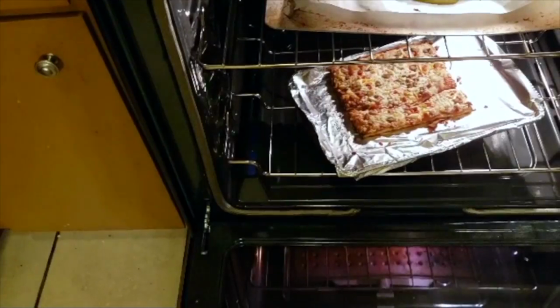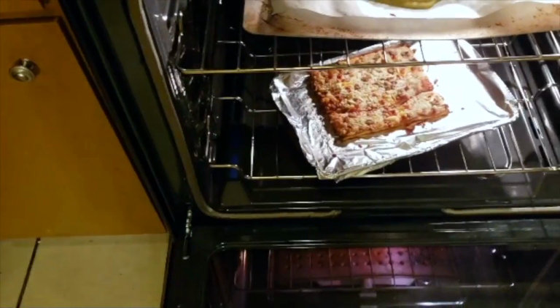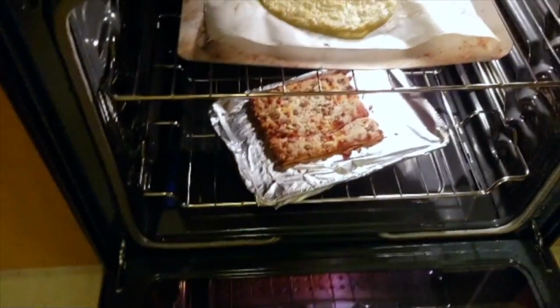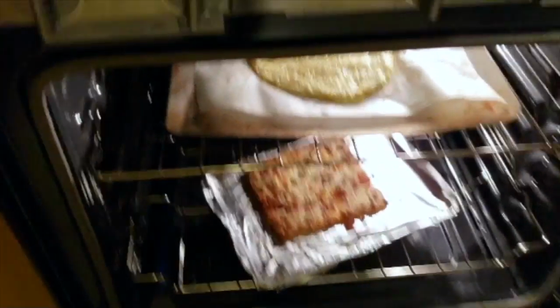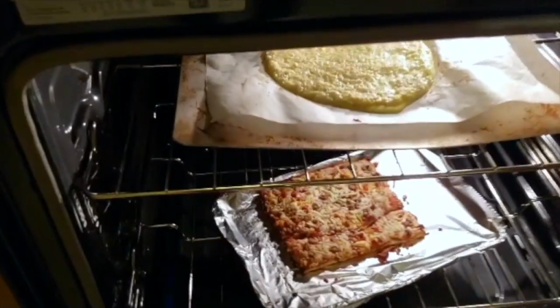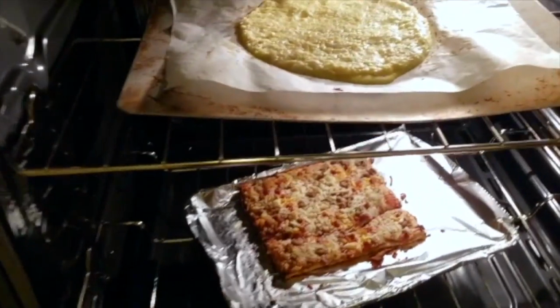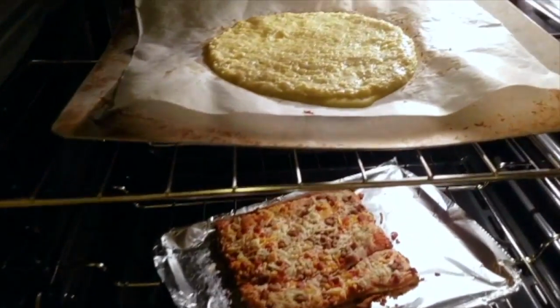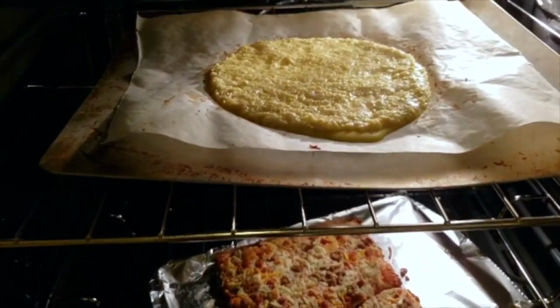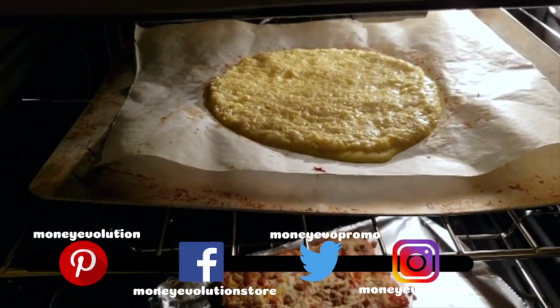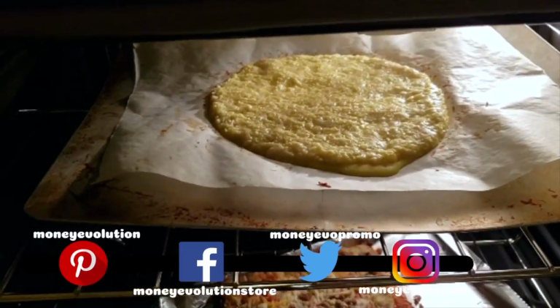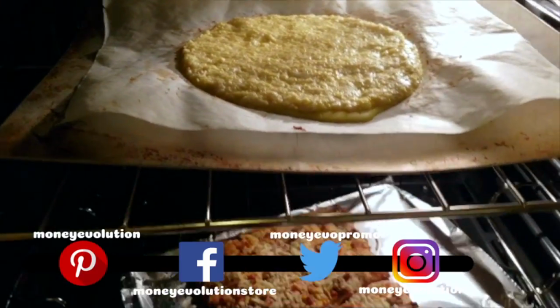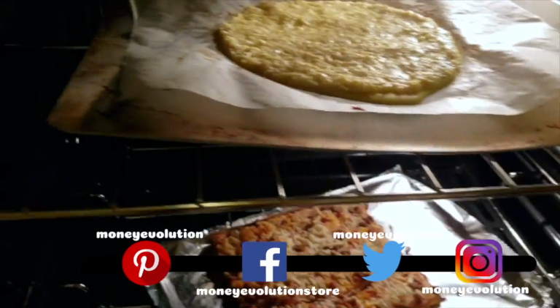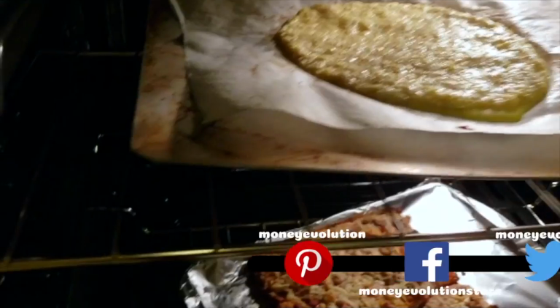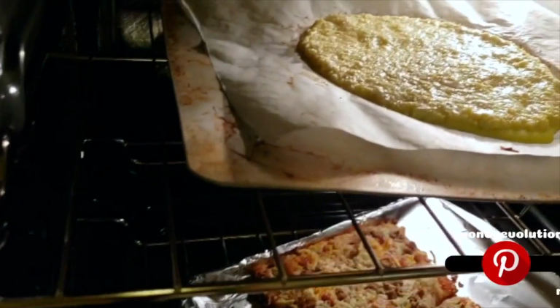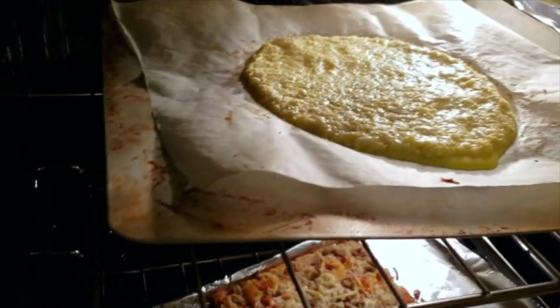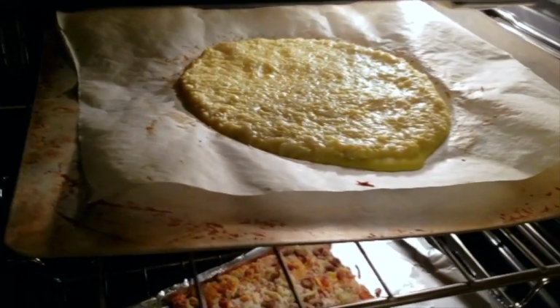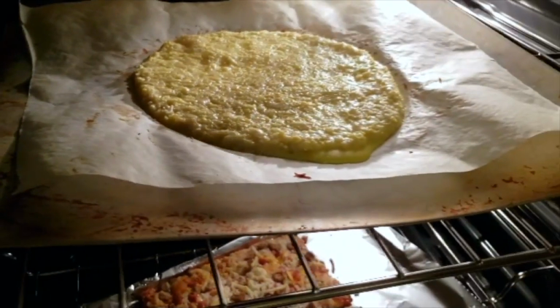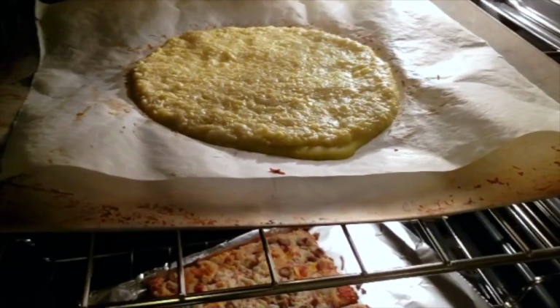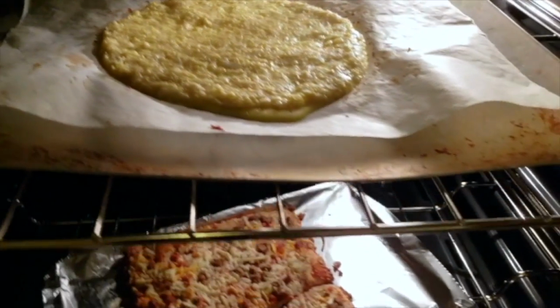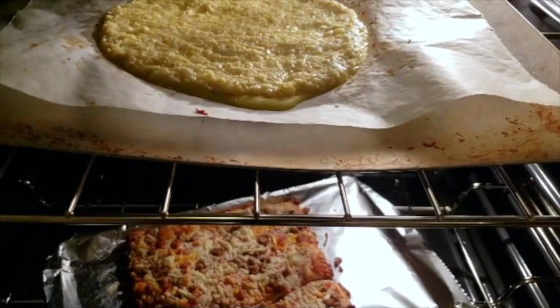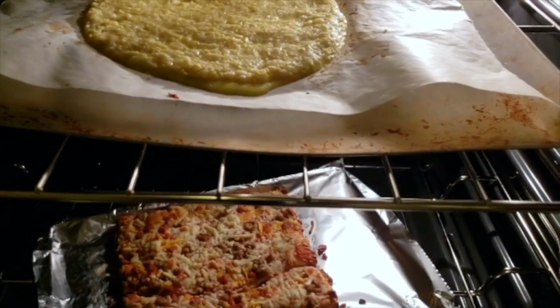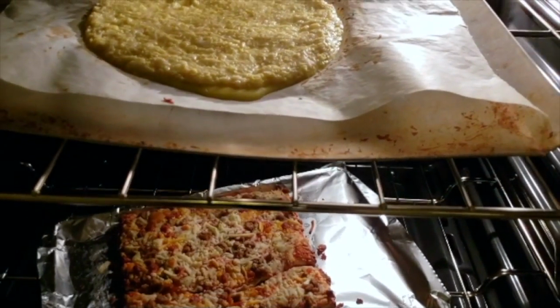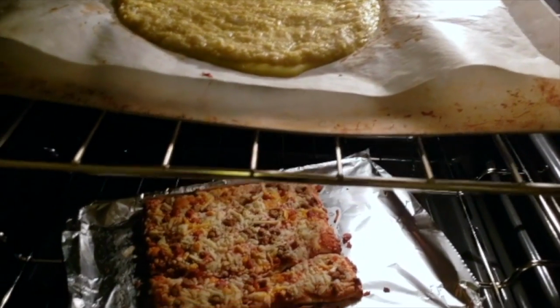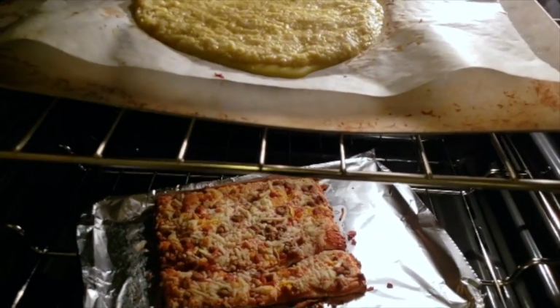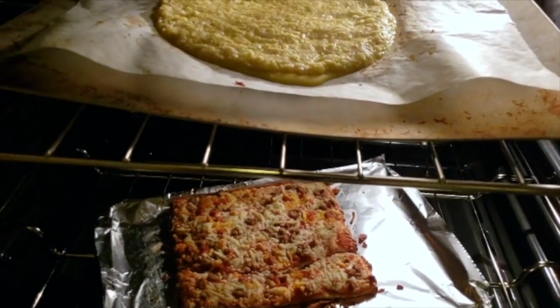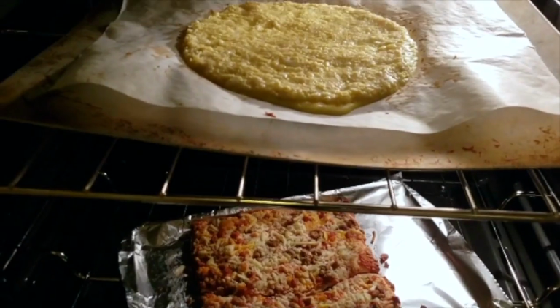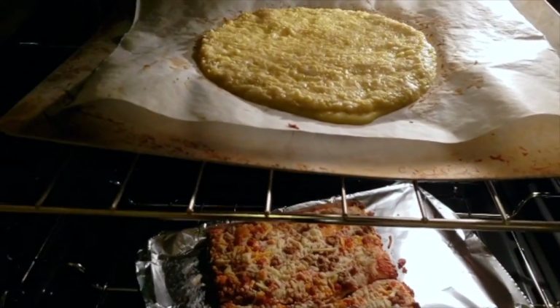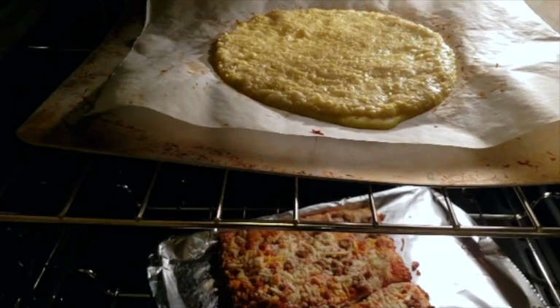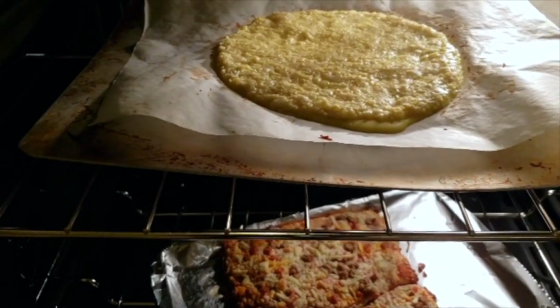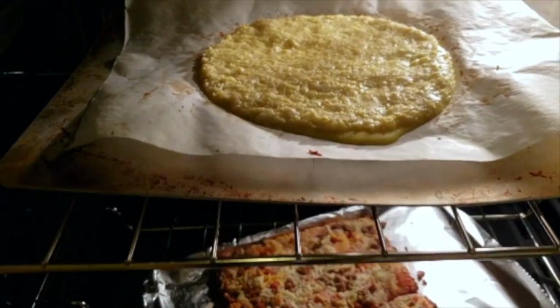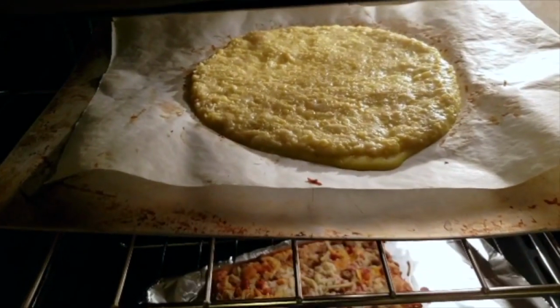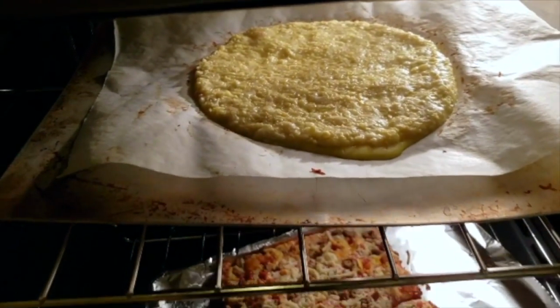So I came to check on the pizza, and it's looking a little runny. I don't think I dried out the cauliflower enough, or I put too much cheese, because that kind of looks like cheese.